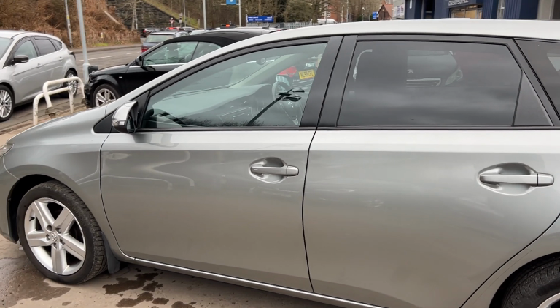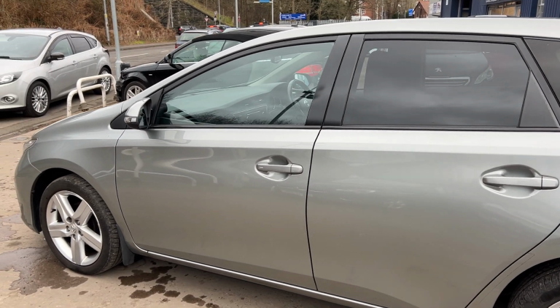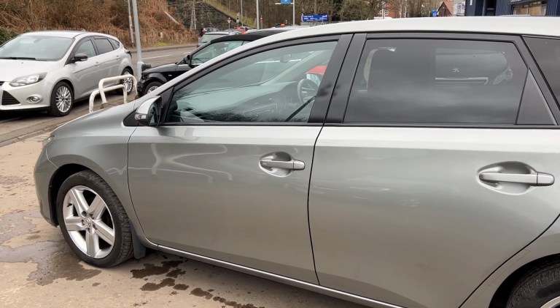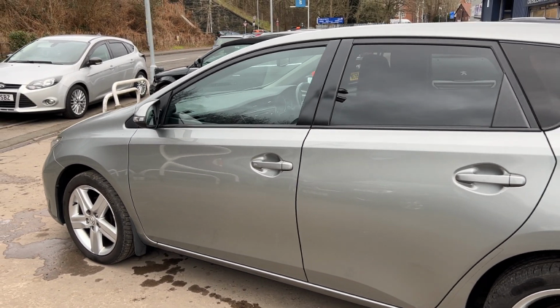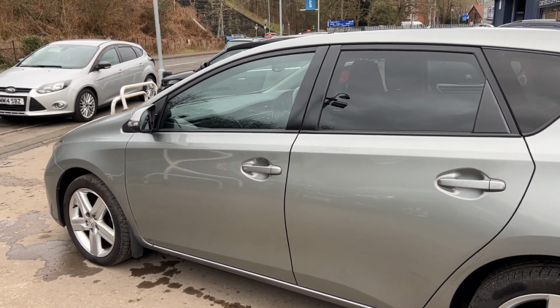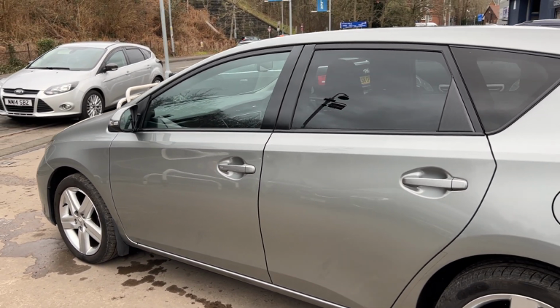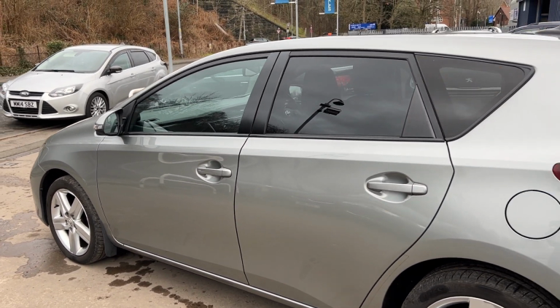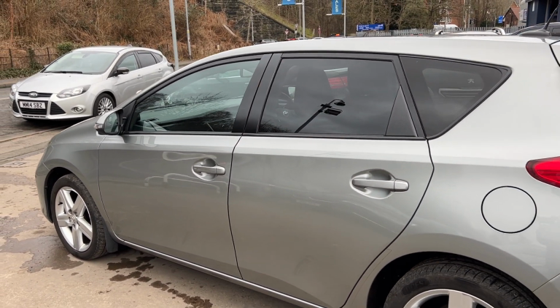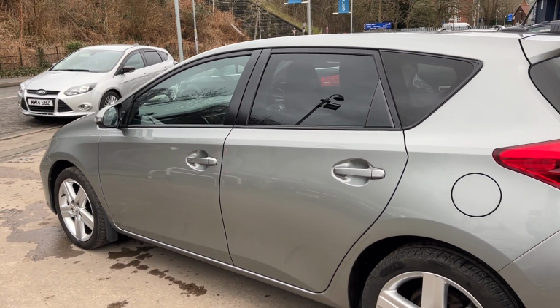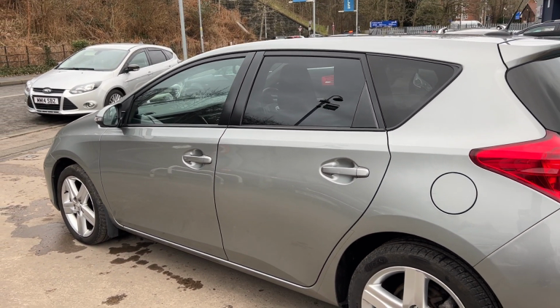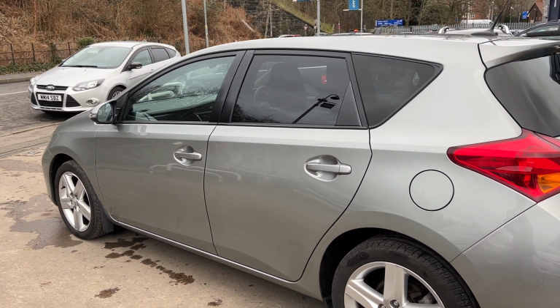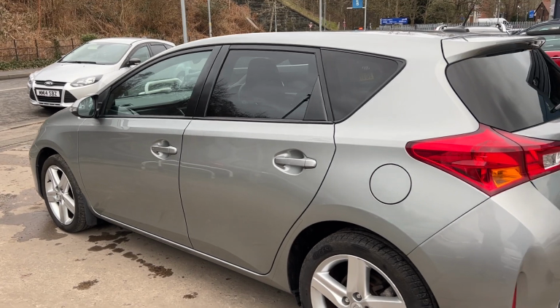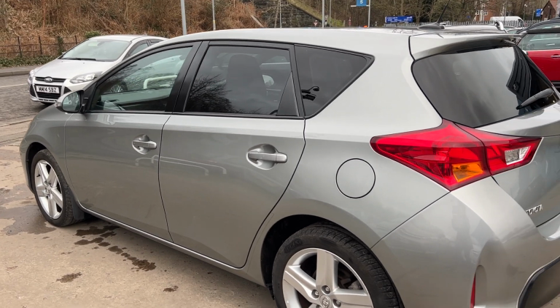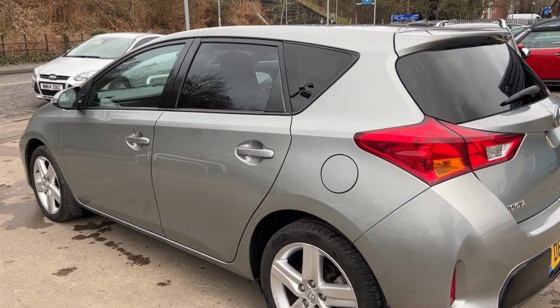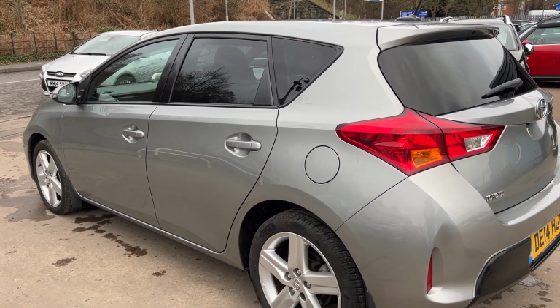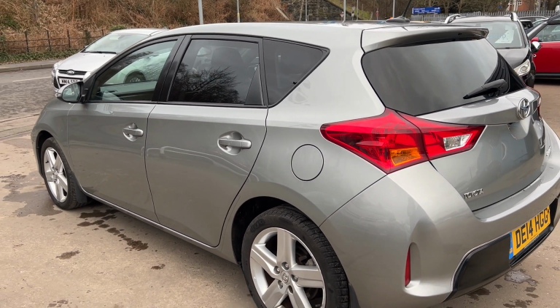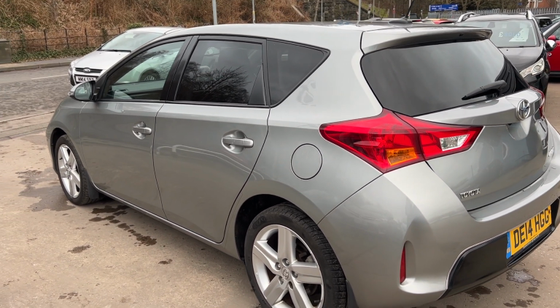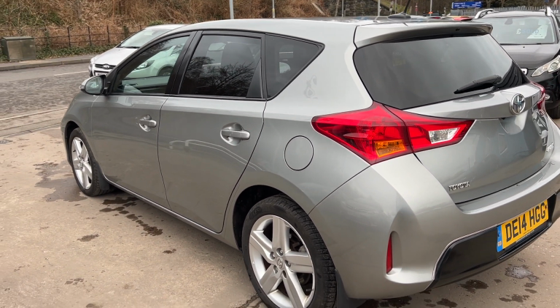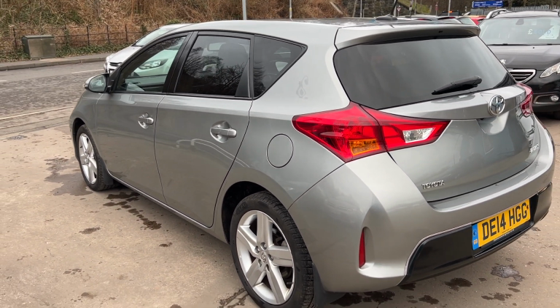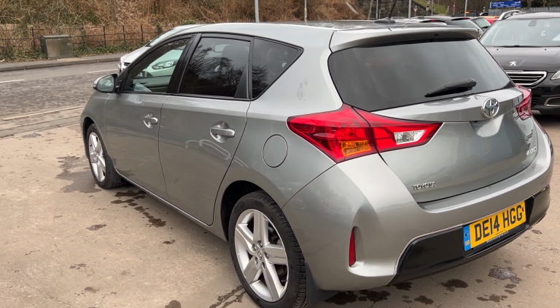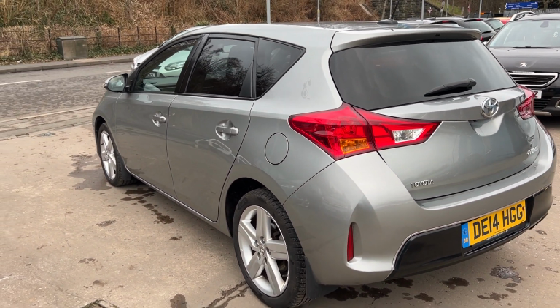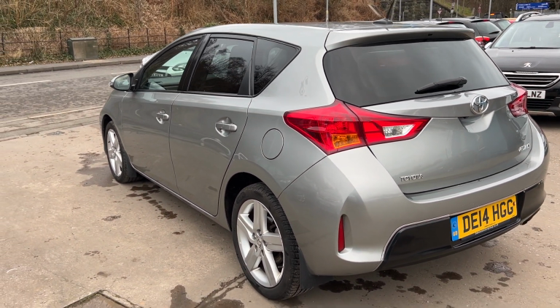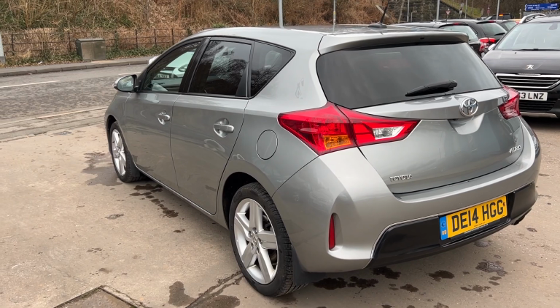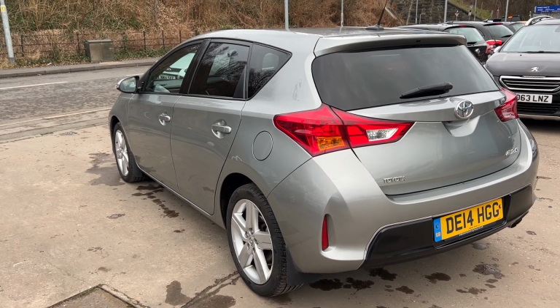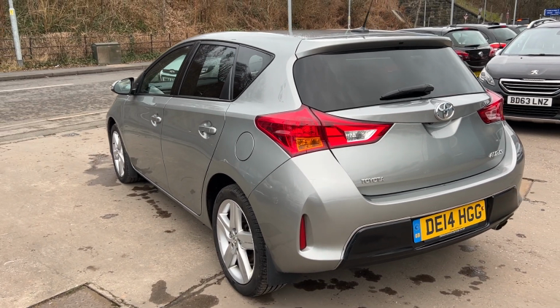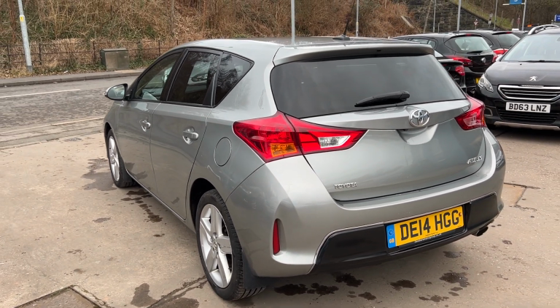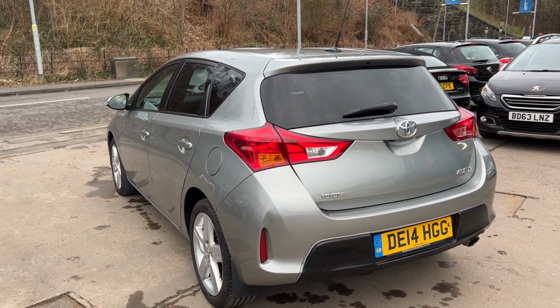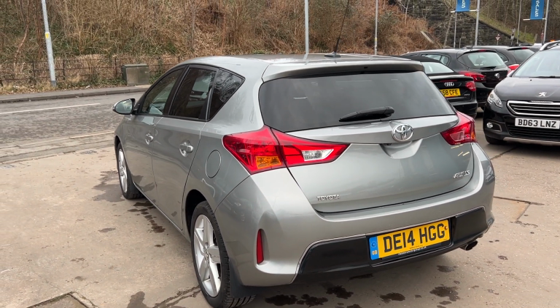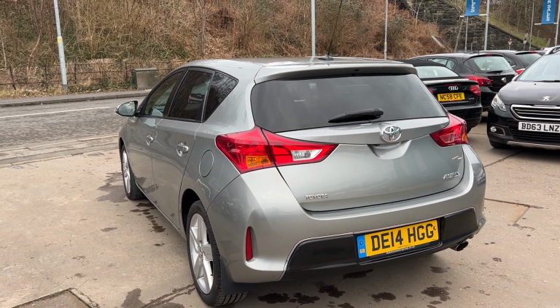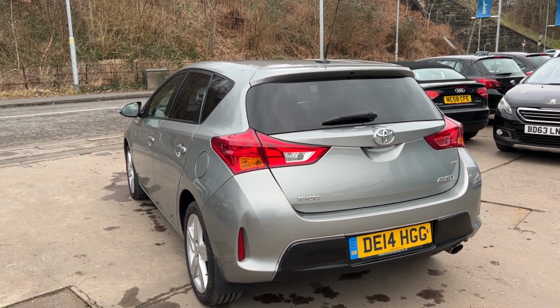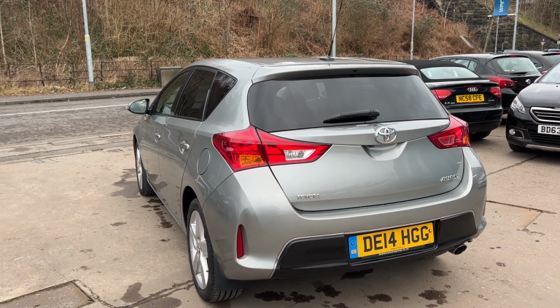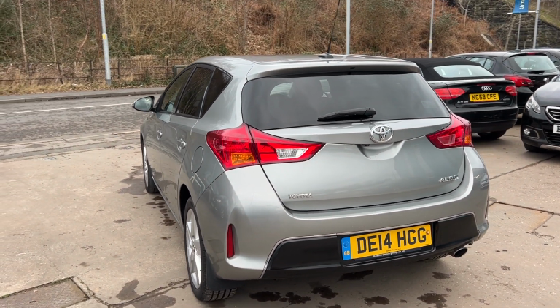It has electric windows front and rear, electric folding mirrors, it's a 6-speed, with keyless start and entry, reversing camera, automatic lights and wipers, and rear privacy glass.